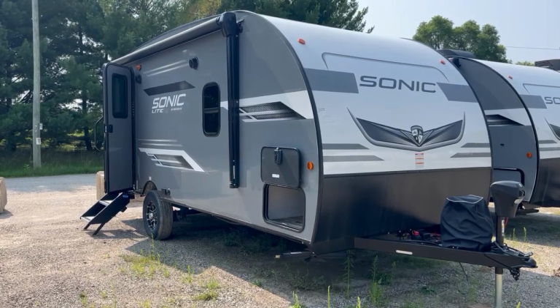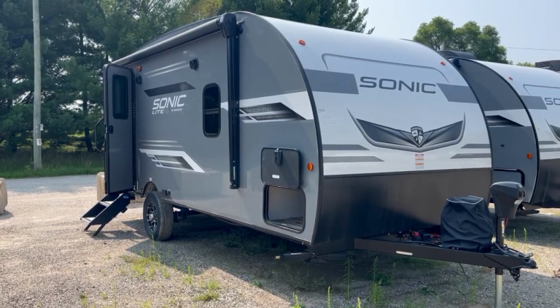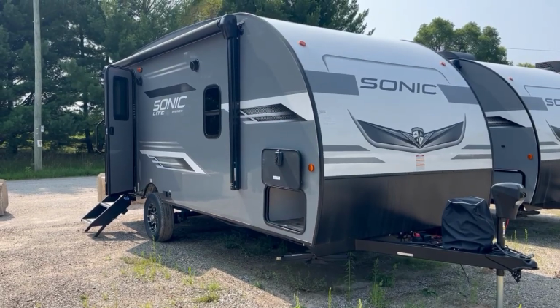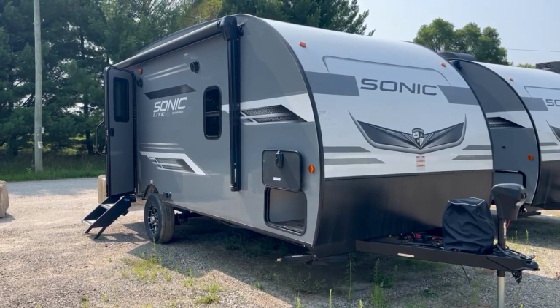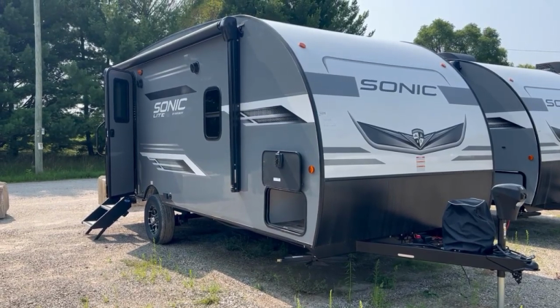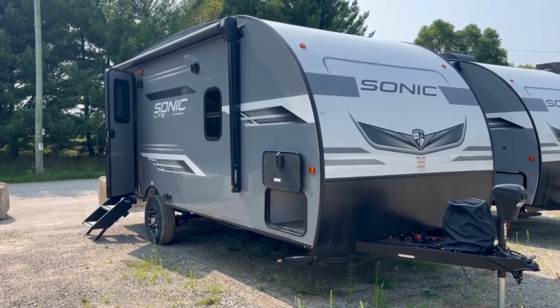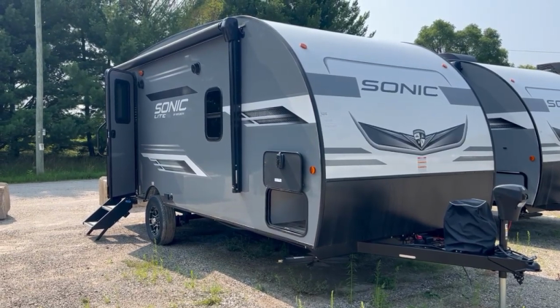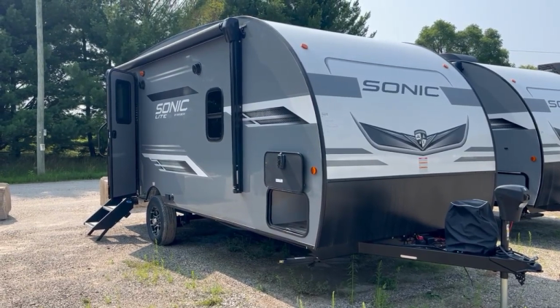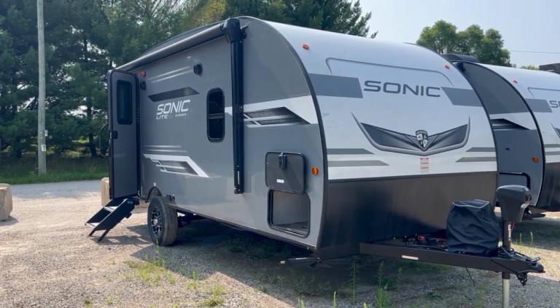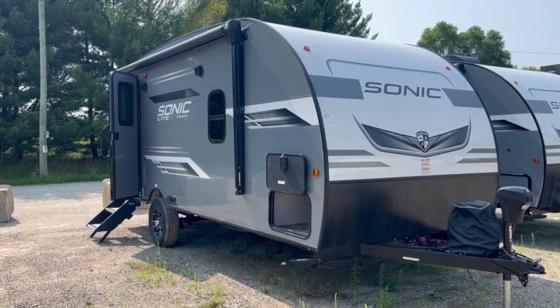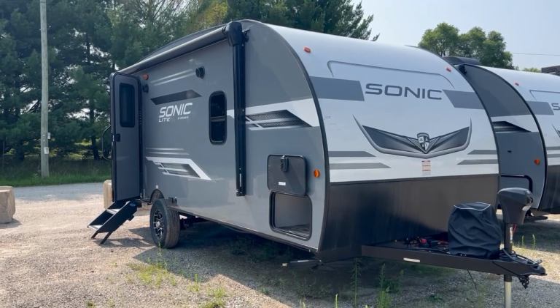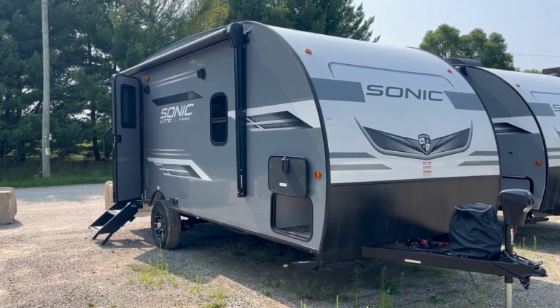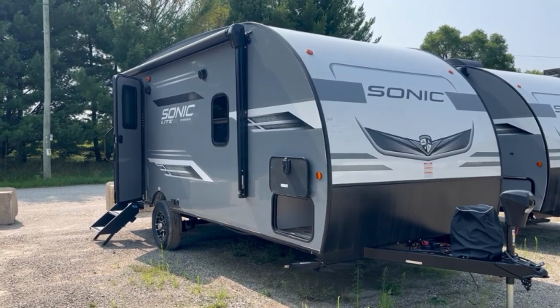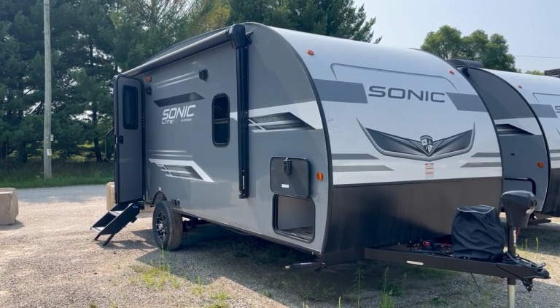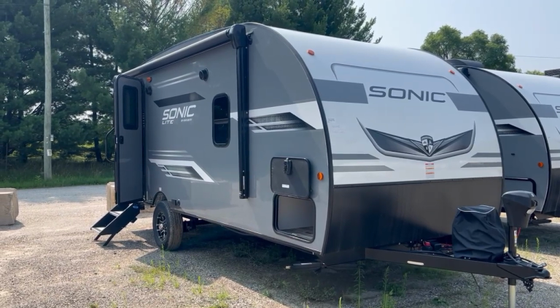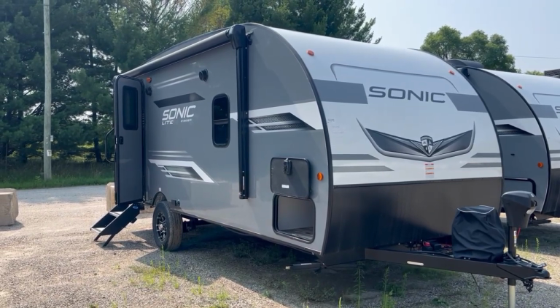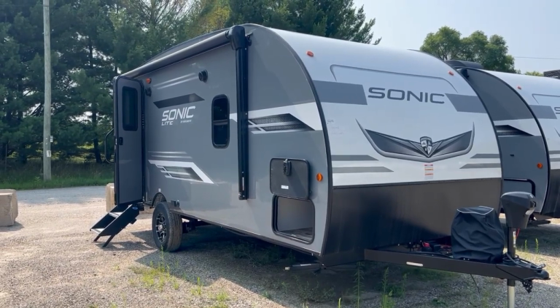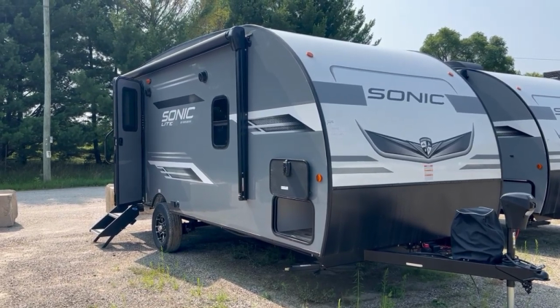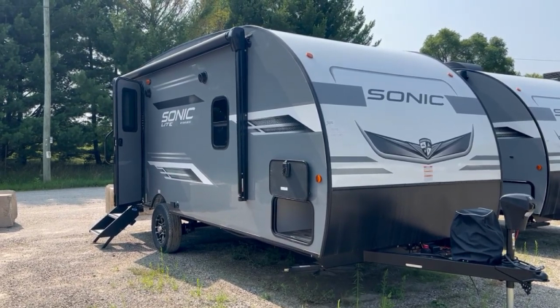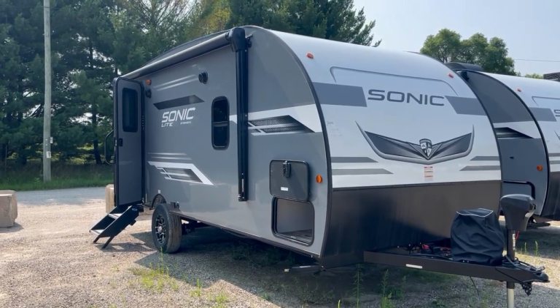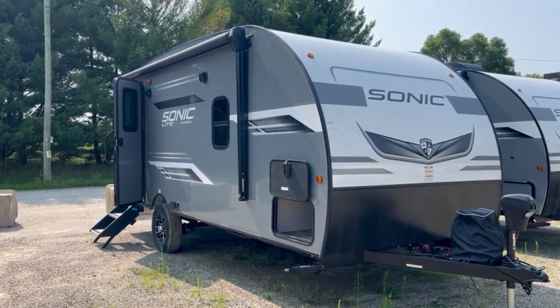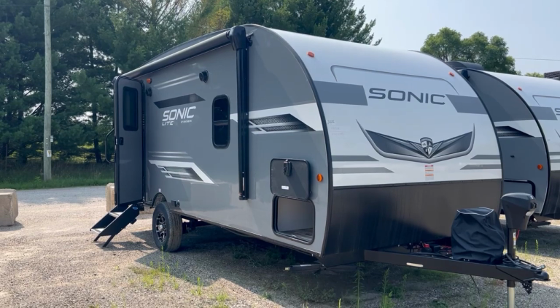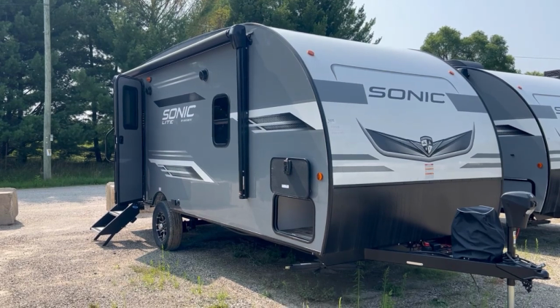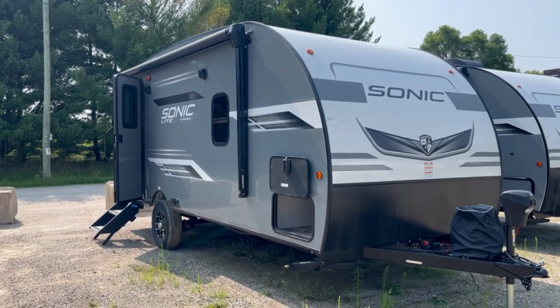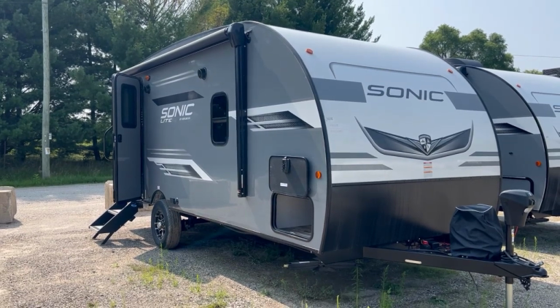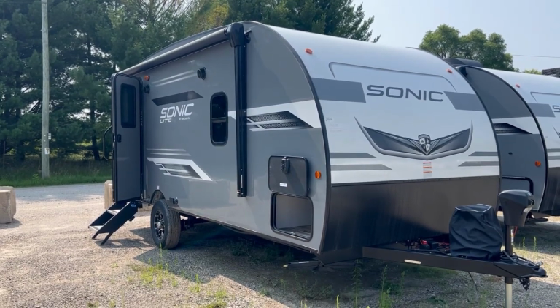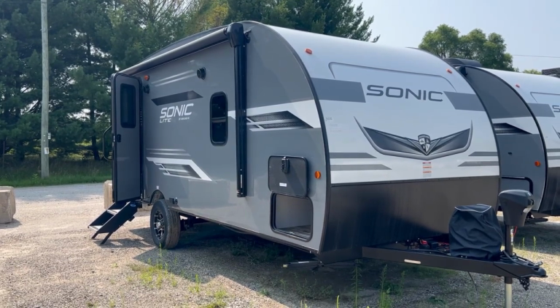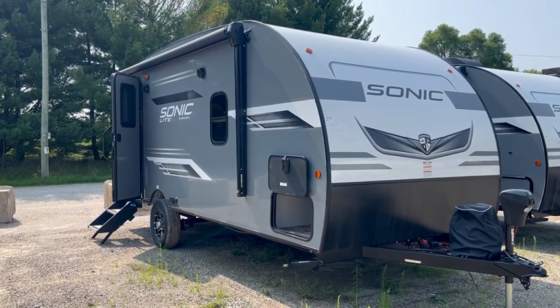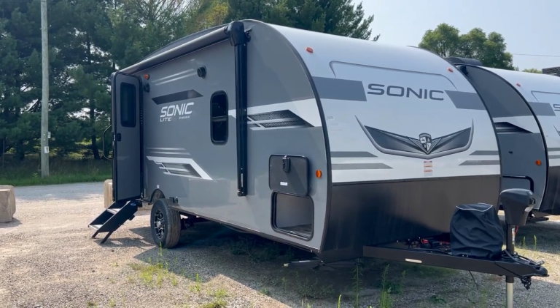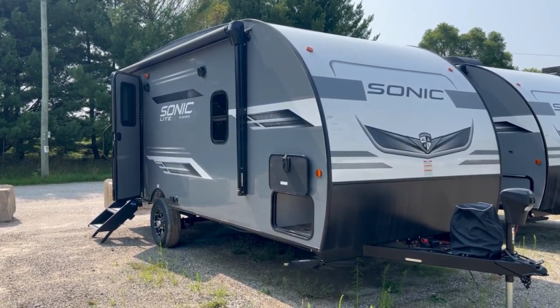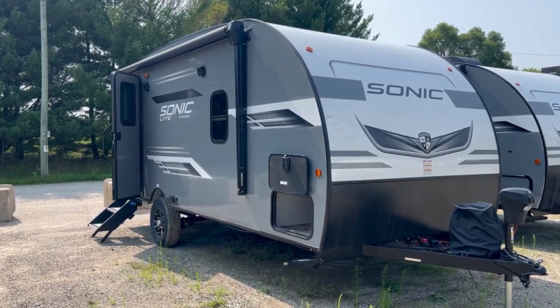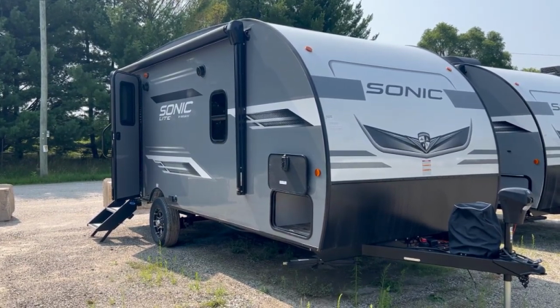Hello and welcome to Best Camper Sales located in Stanwood, Michigan. Today we're going to take a quick look at a 2023 Venture RV Sonic Light 169 VRK. This is a rear kitchen floor plan with one little slide out.